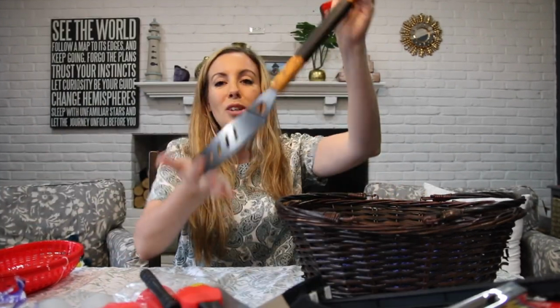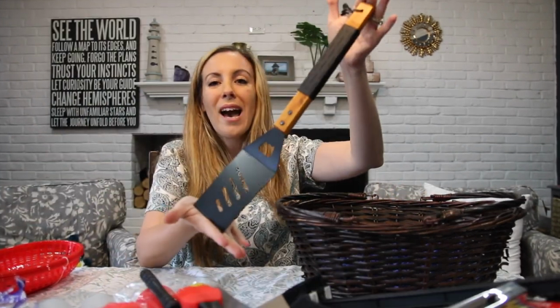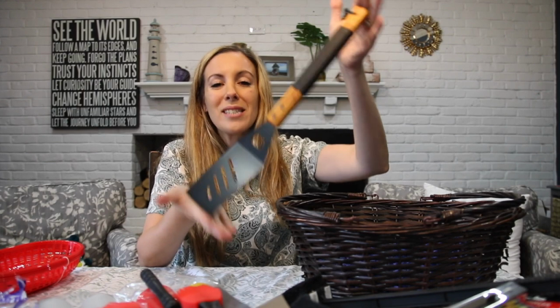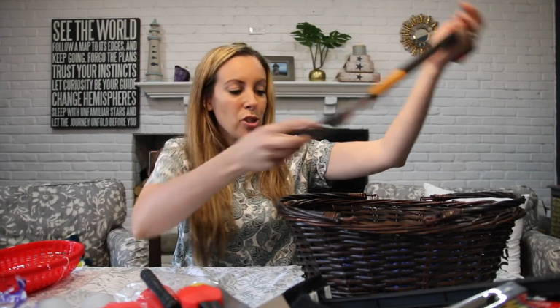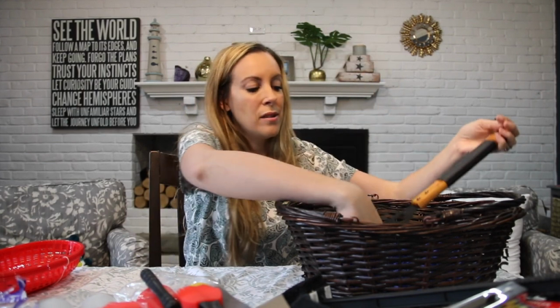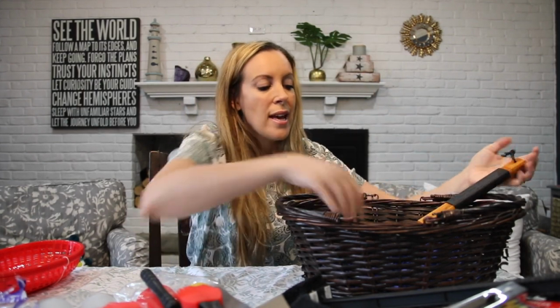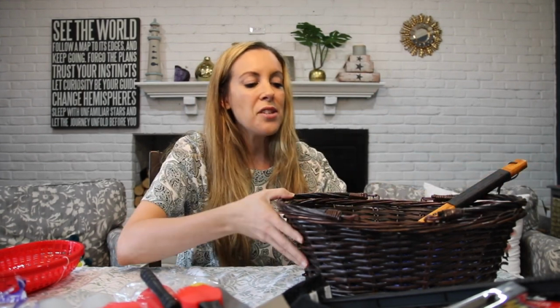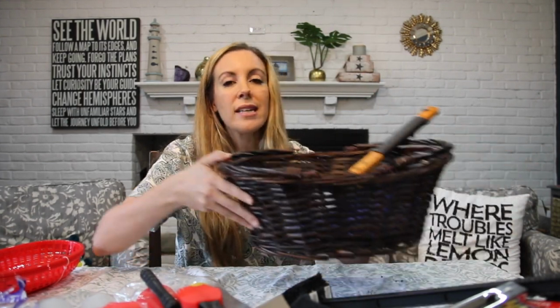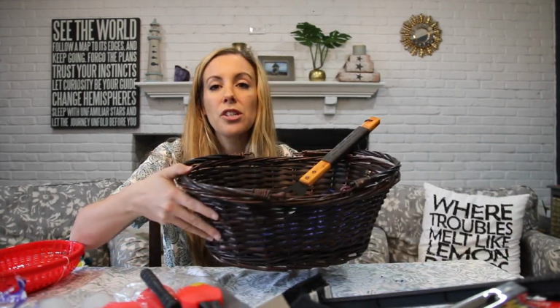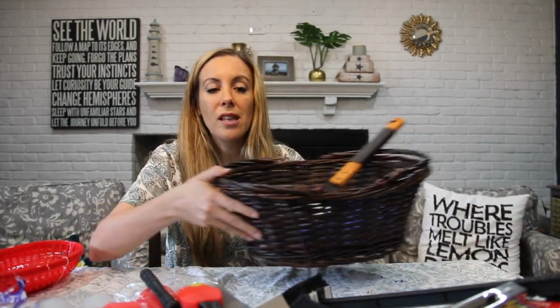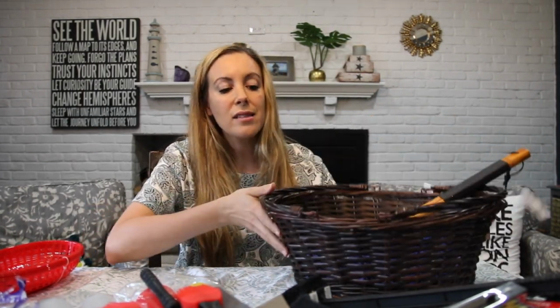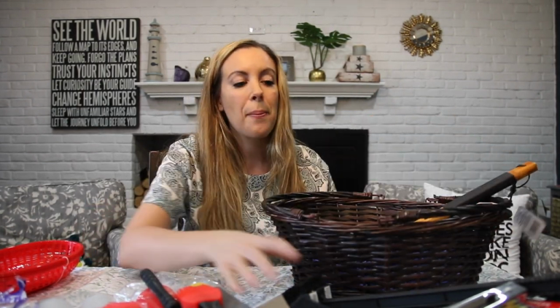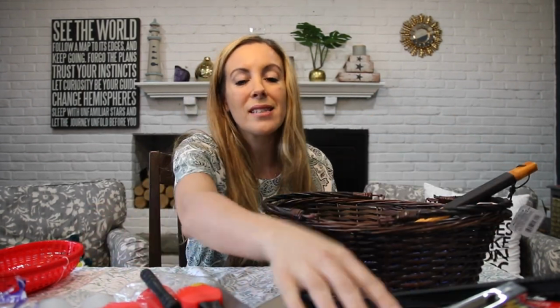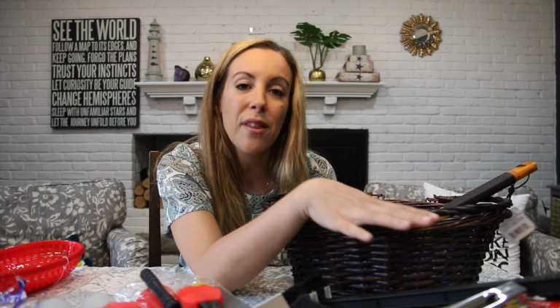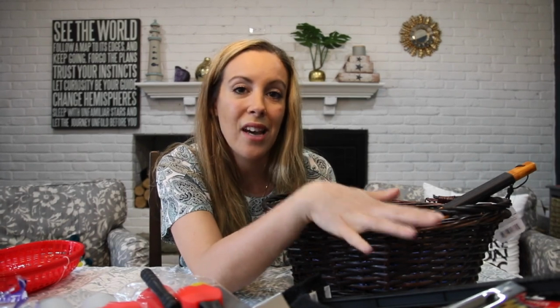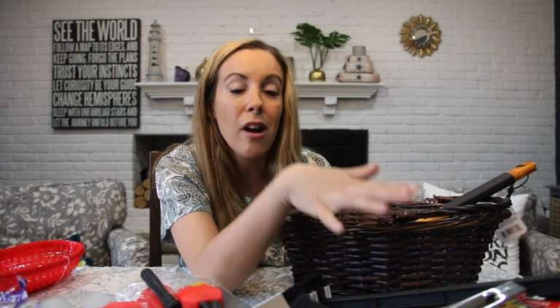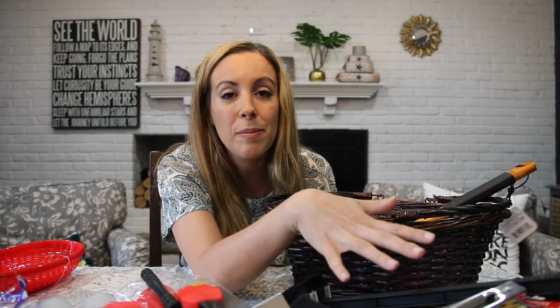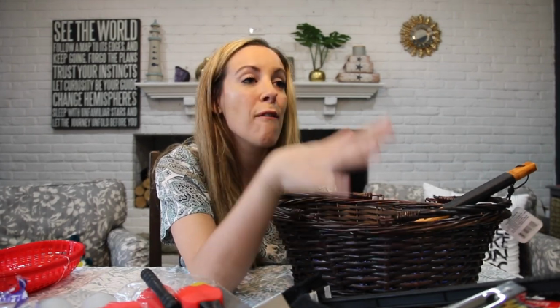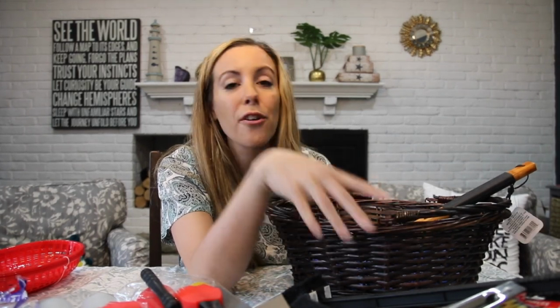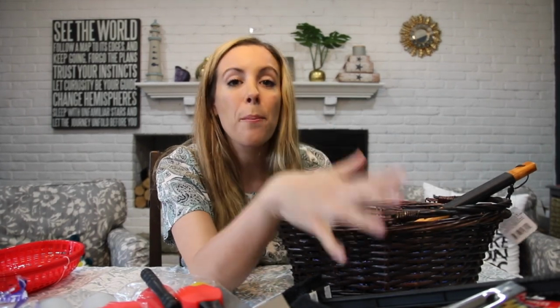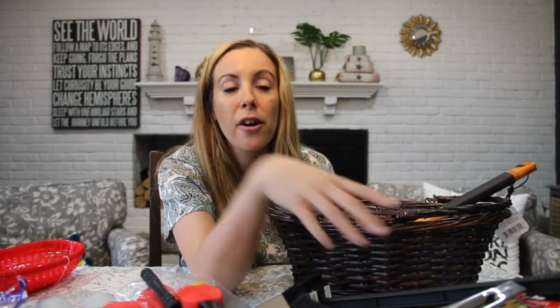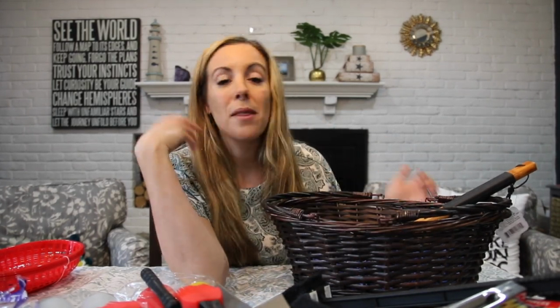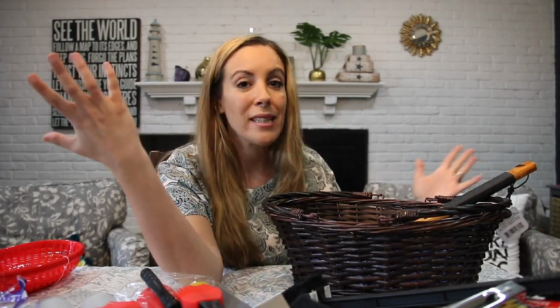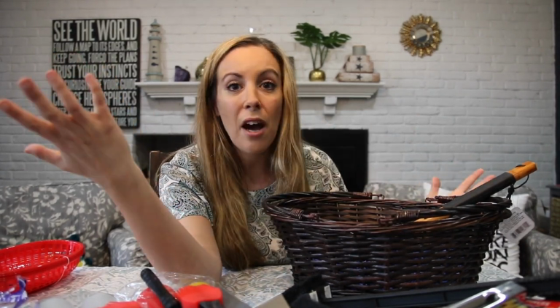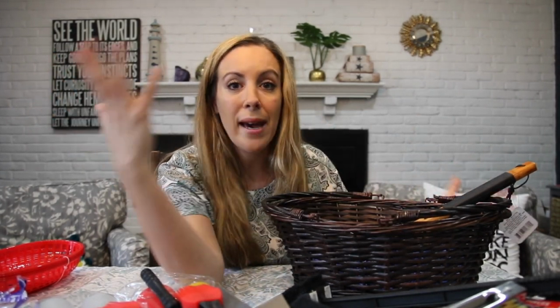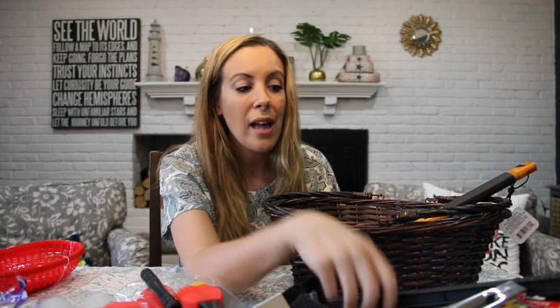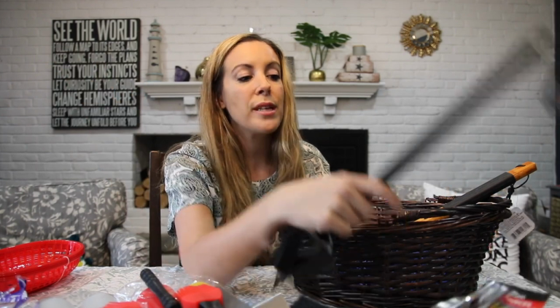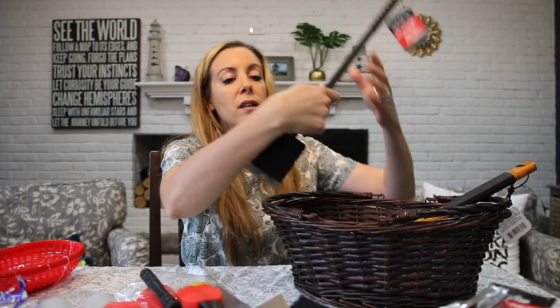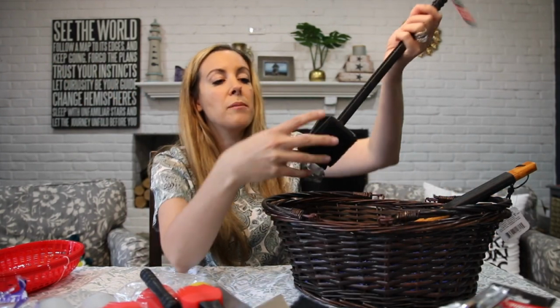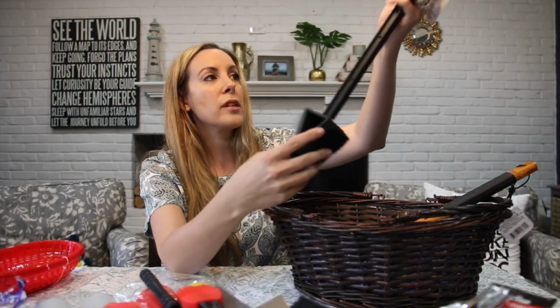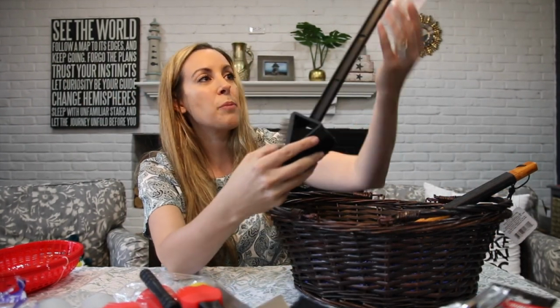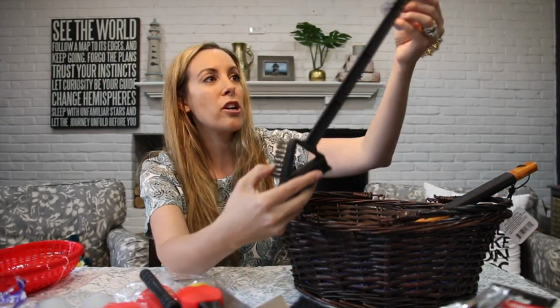We have a spatula, and as you can see I'm really just going to line these up. But this is everything that your husband, father, brother, significant other — the man in your life — would need to really get his party started.